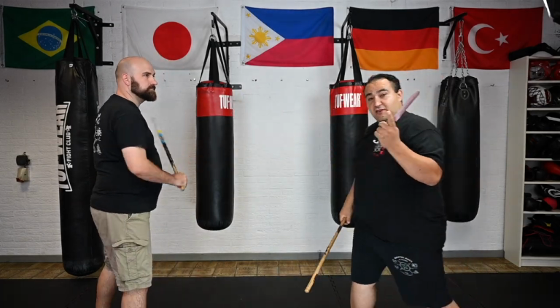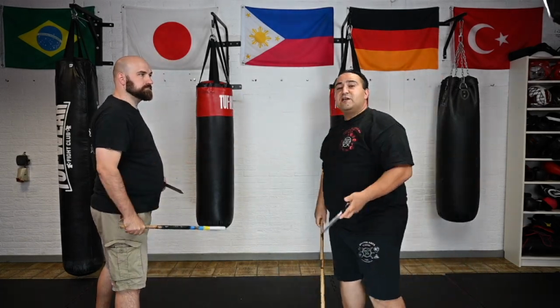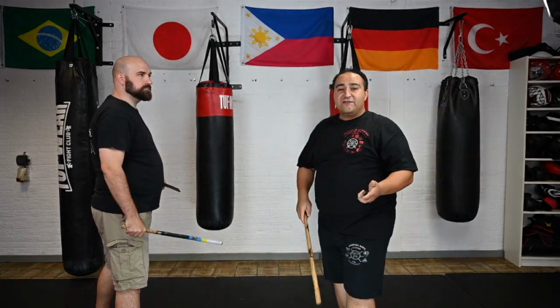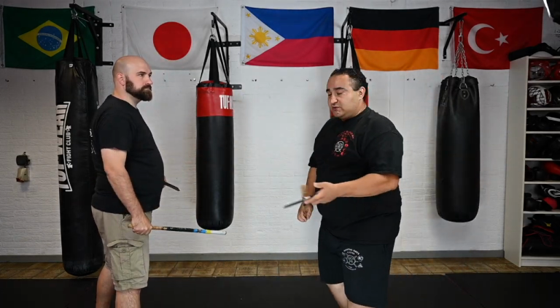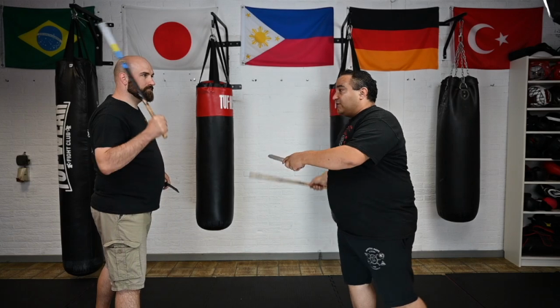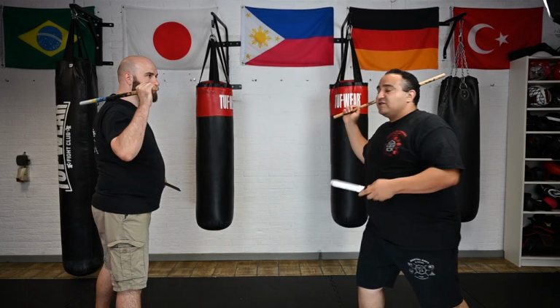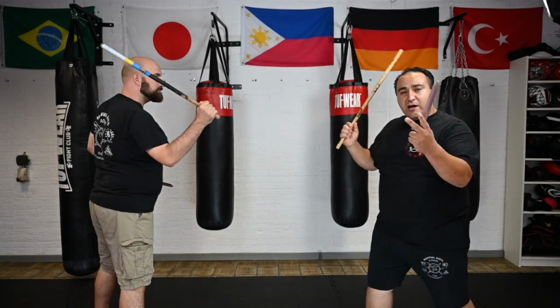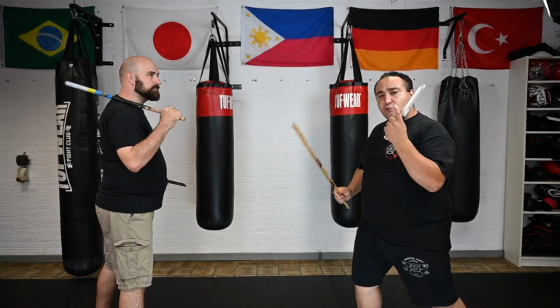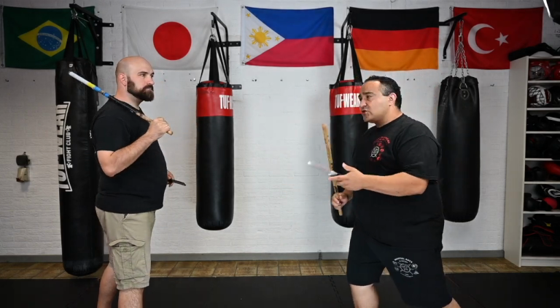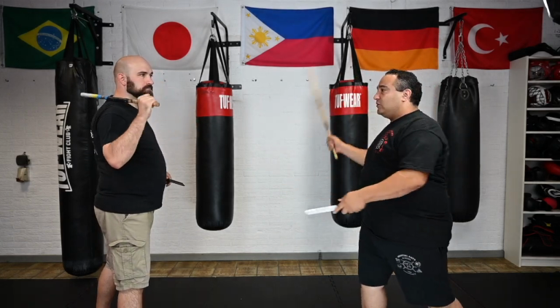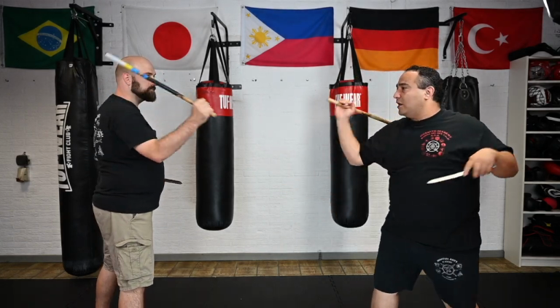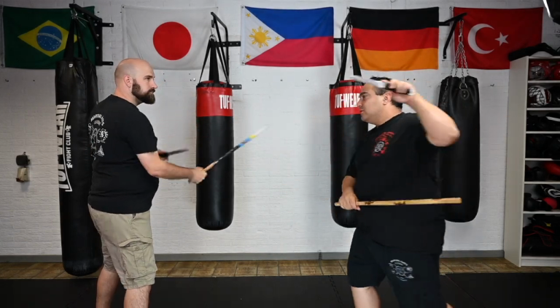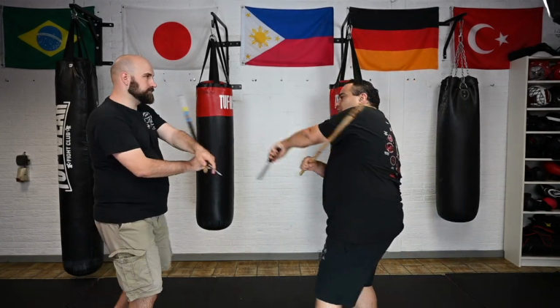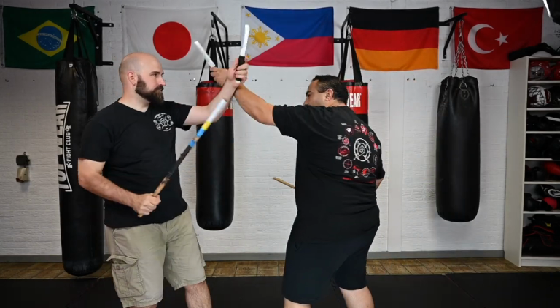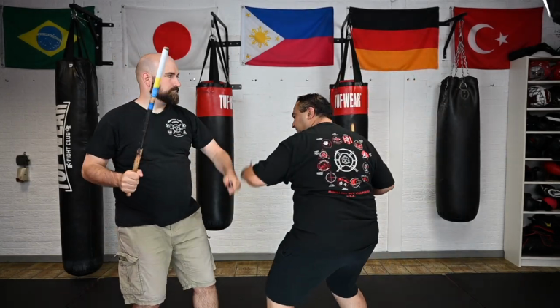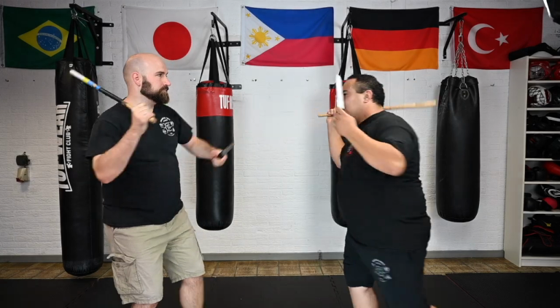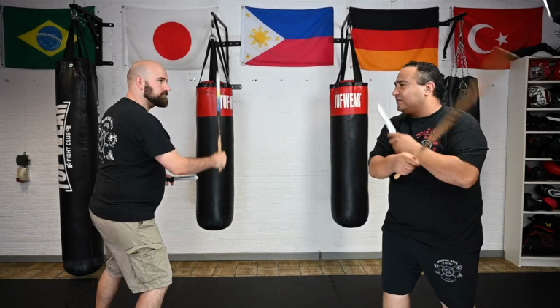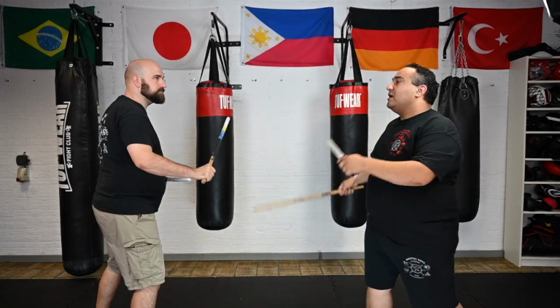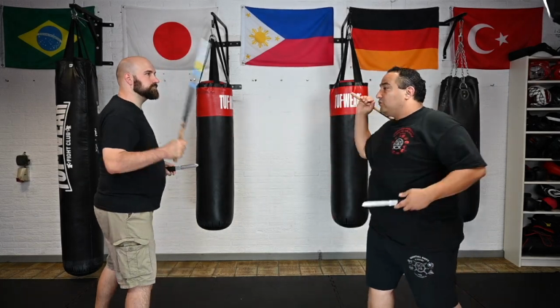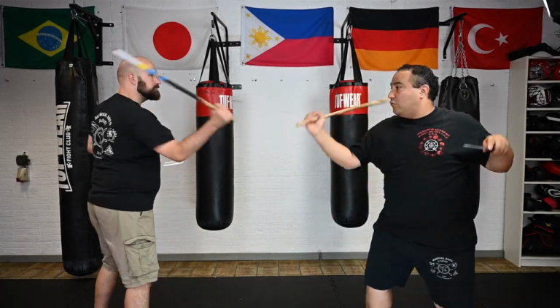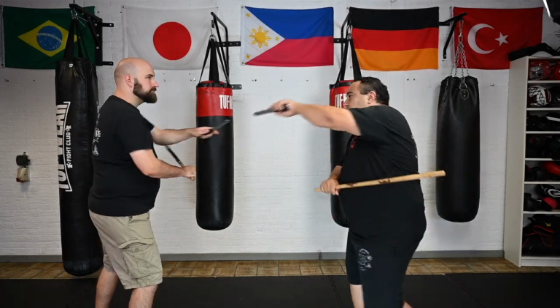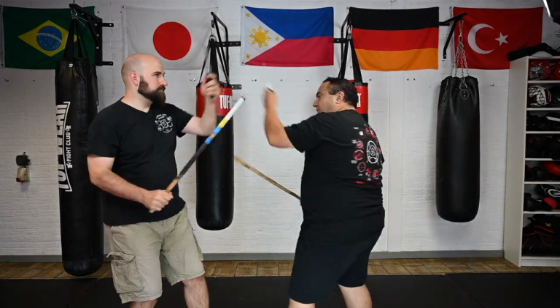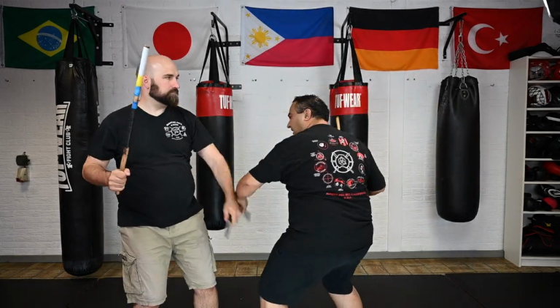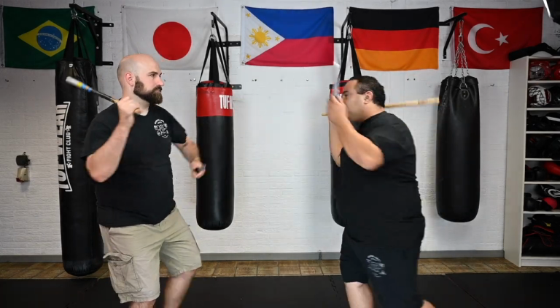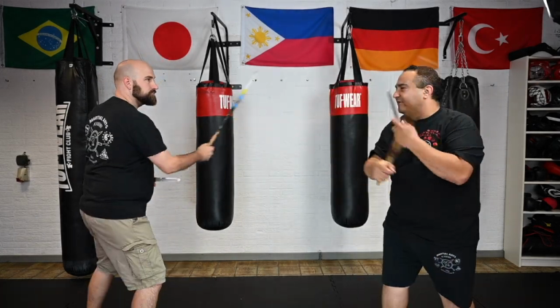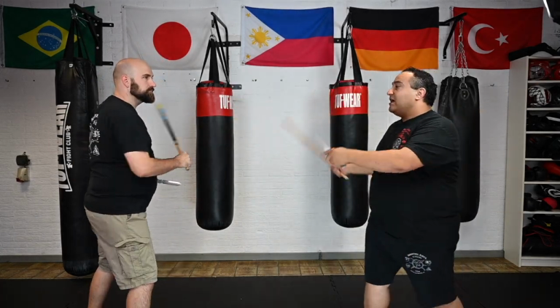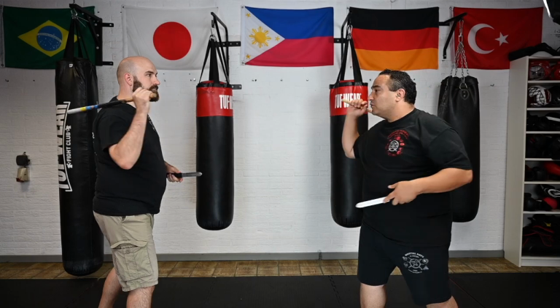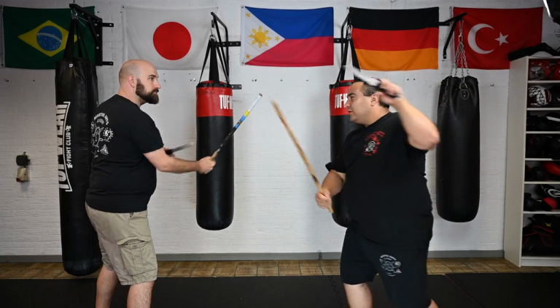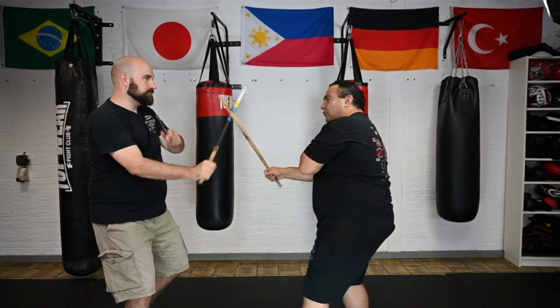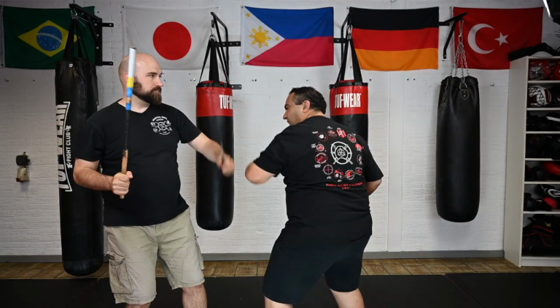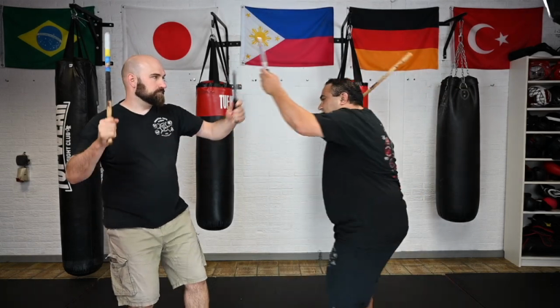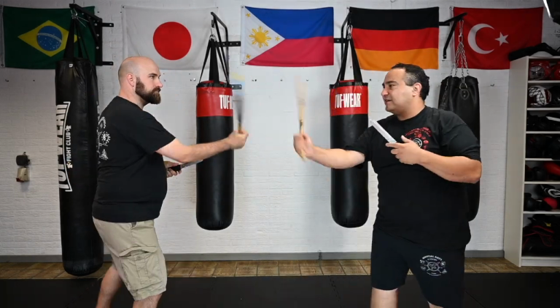The next one is the 7 count. We are adding one more strike. We do 1, 2, 3, 4, 5, 6, 7.